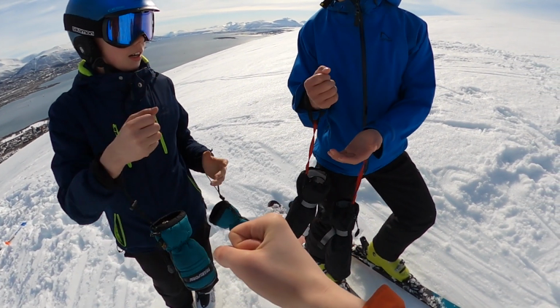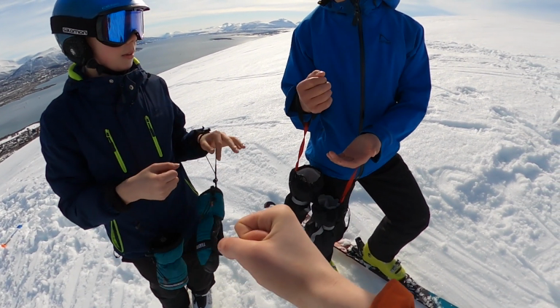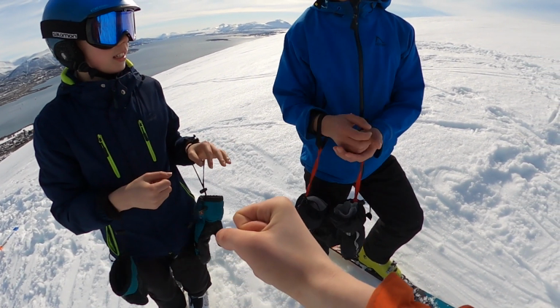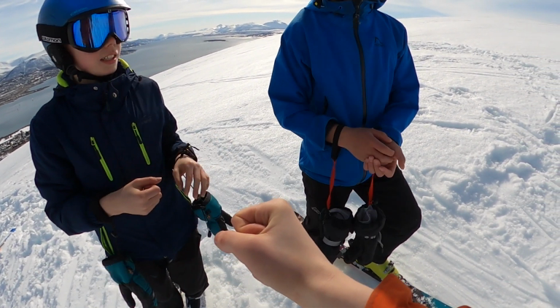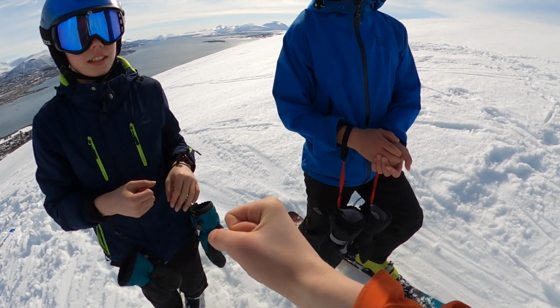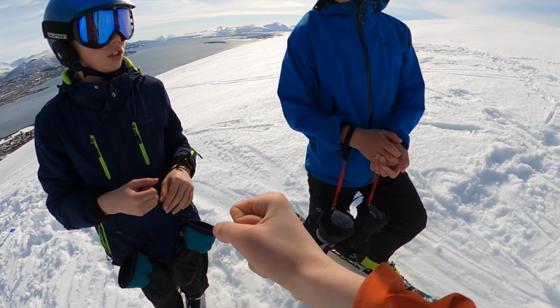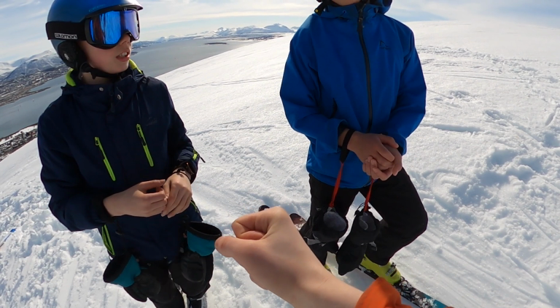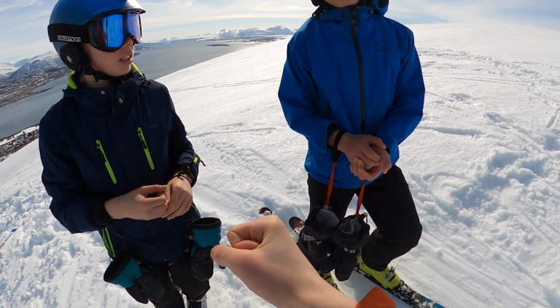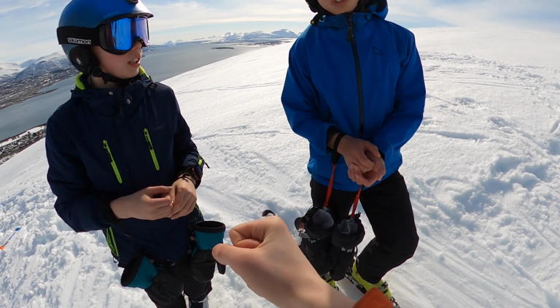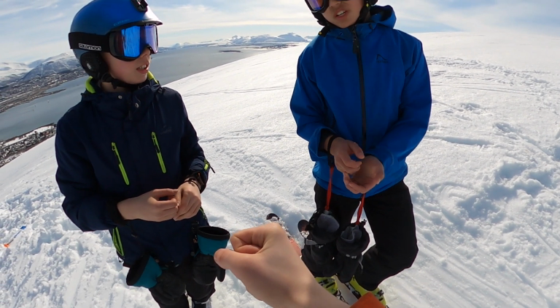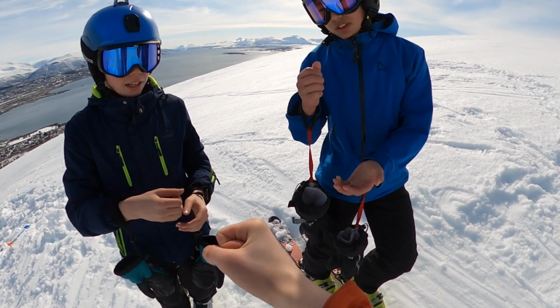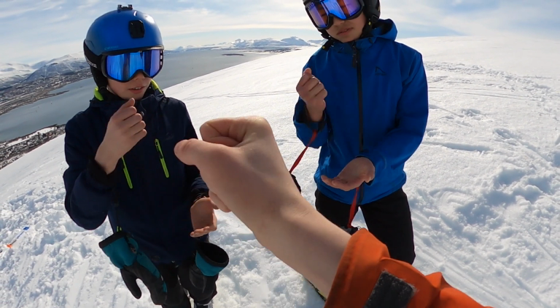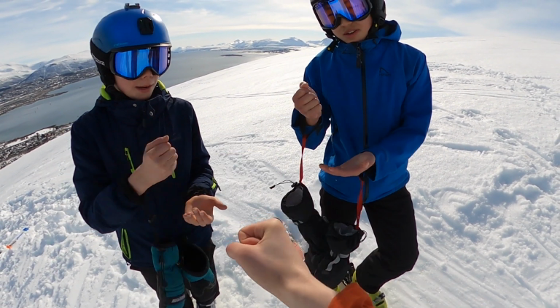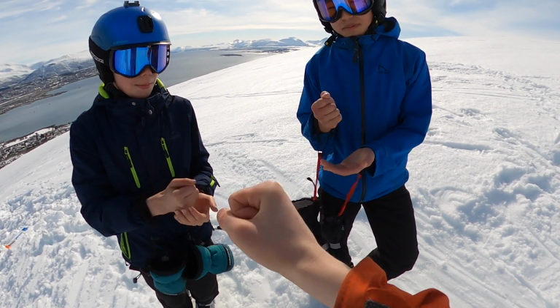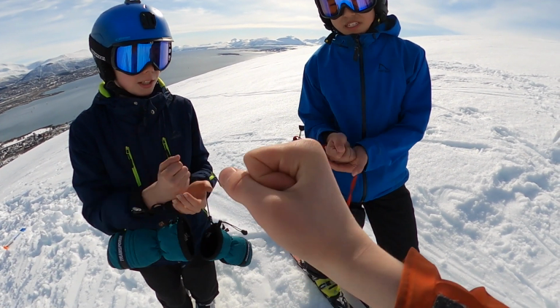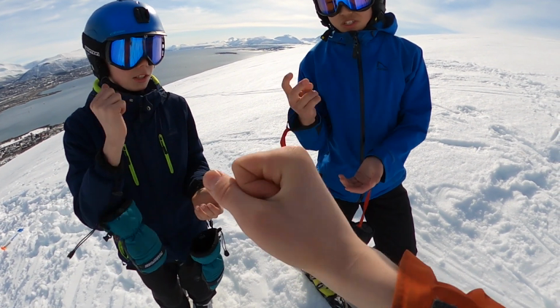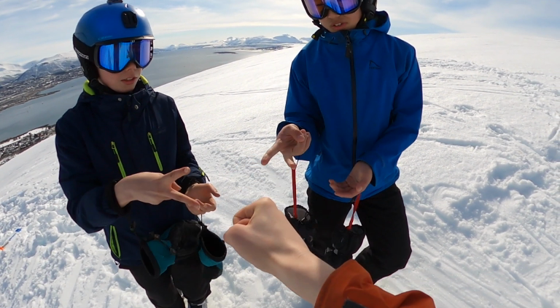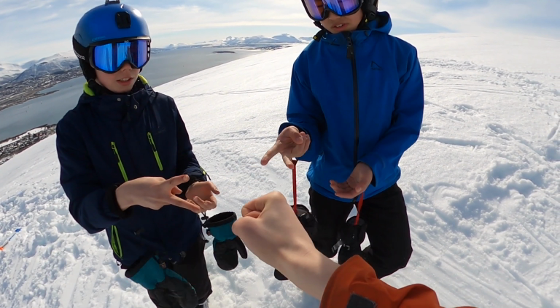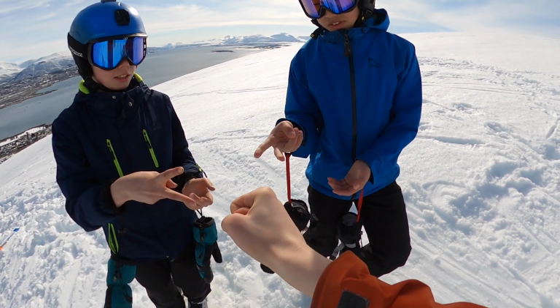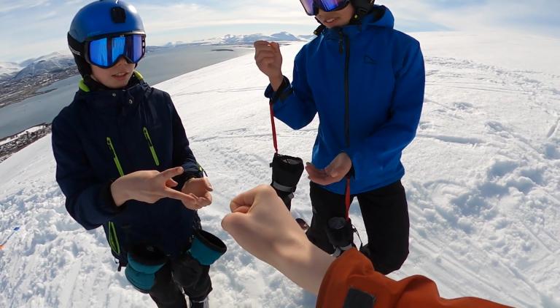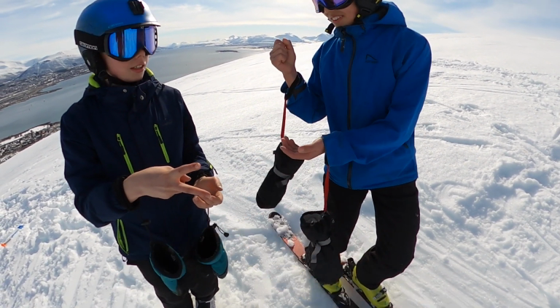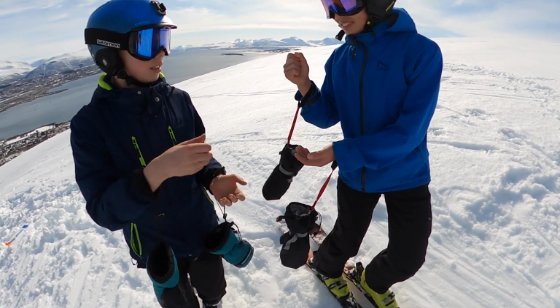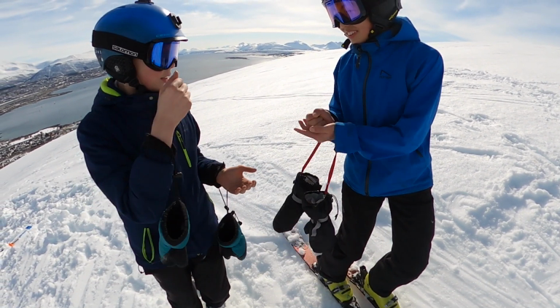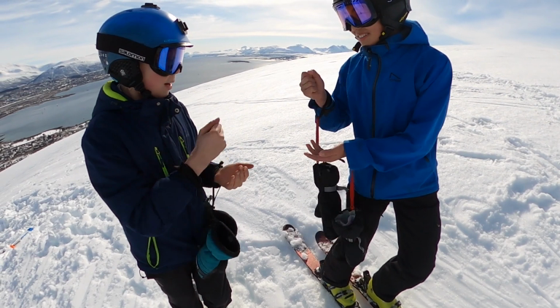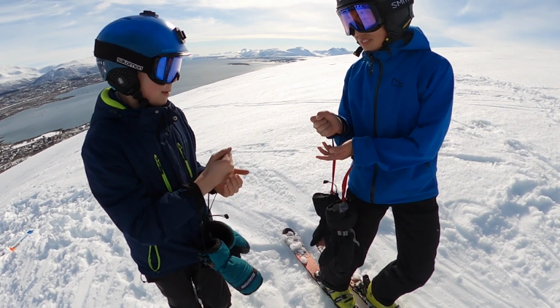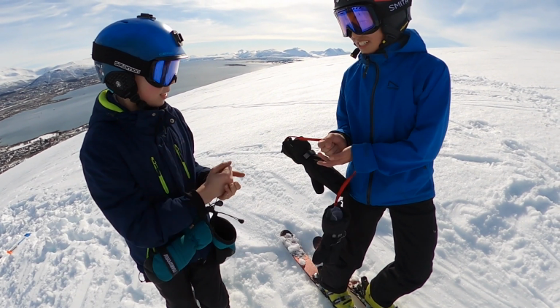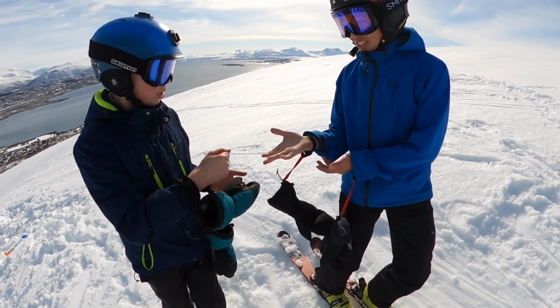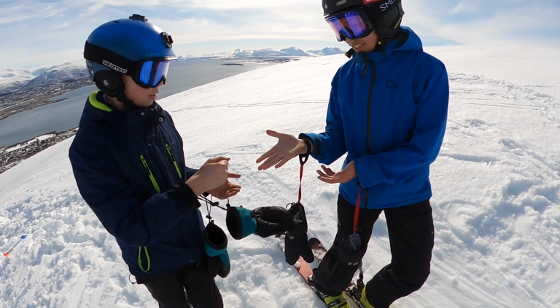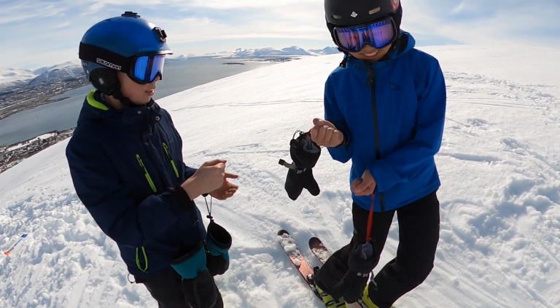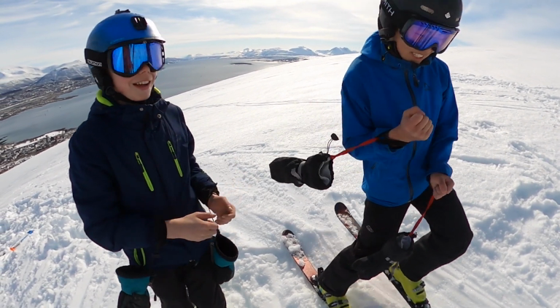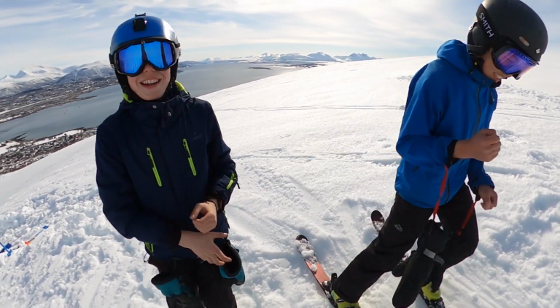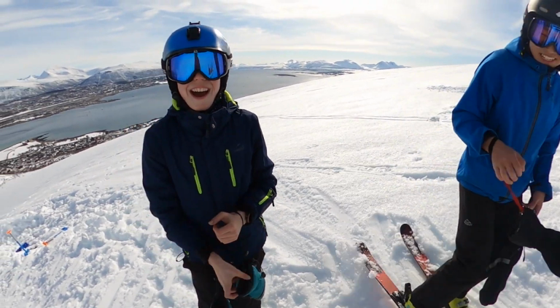Wait, wait — lose it, lose it. Is it shoot? Shoot. Rock, paper, scissors, shoot. Rock, paper, scissors, shoot. Yes! No!